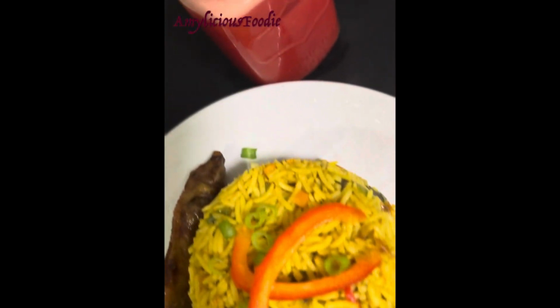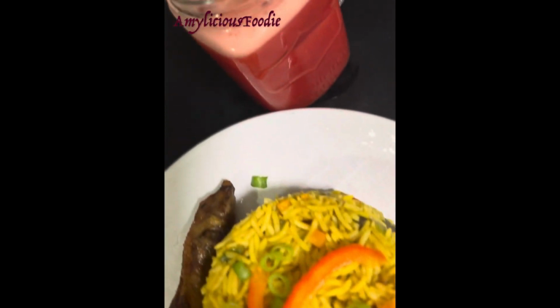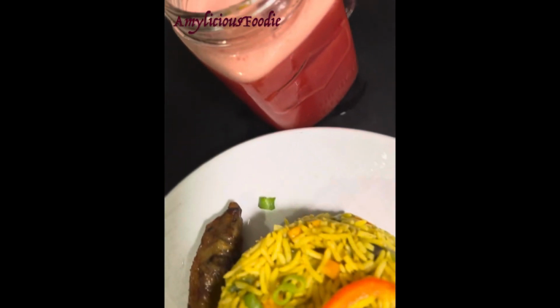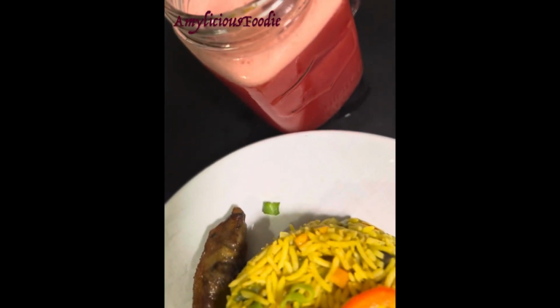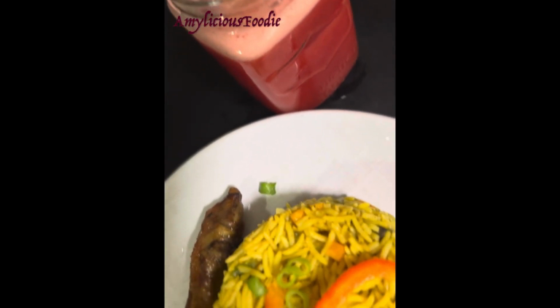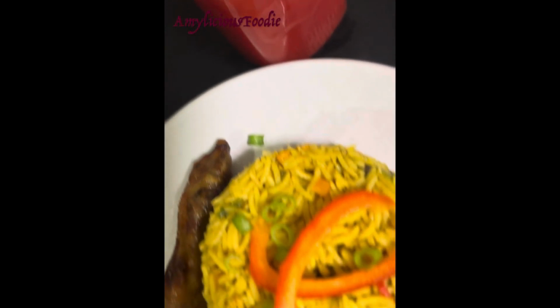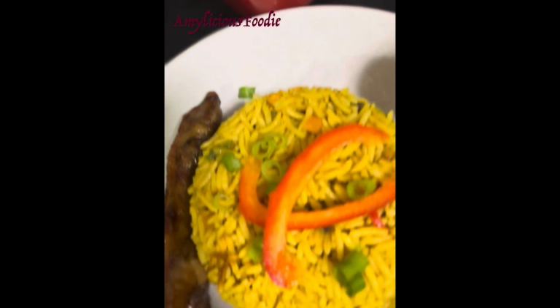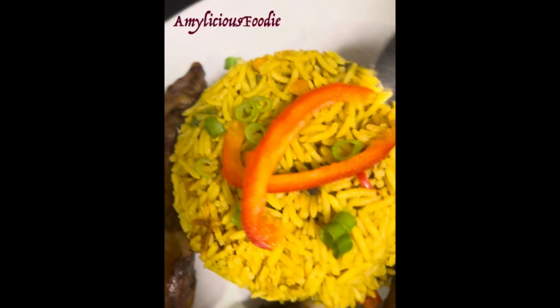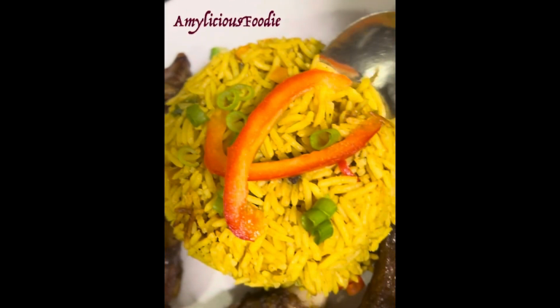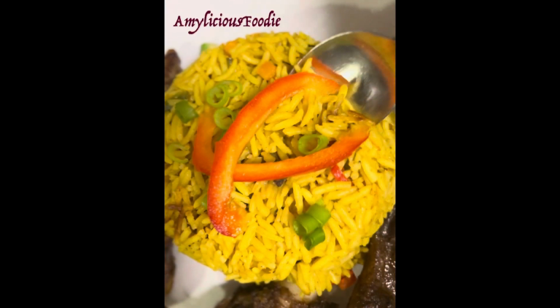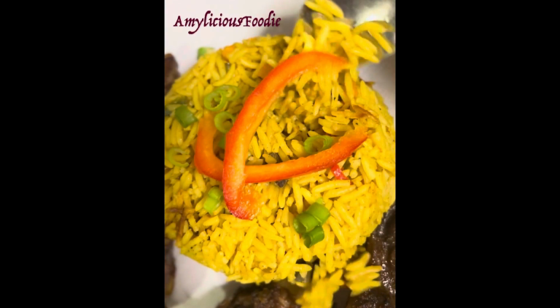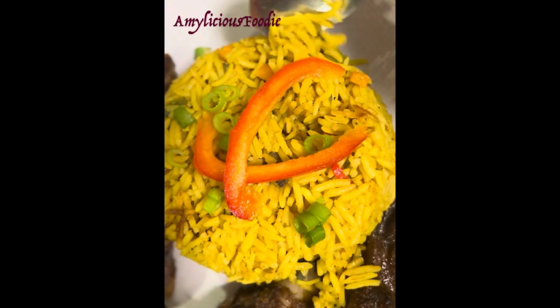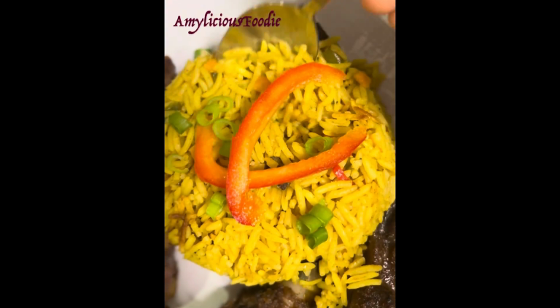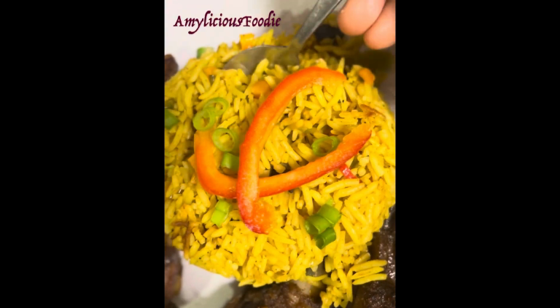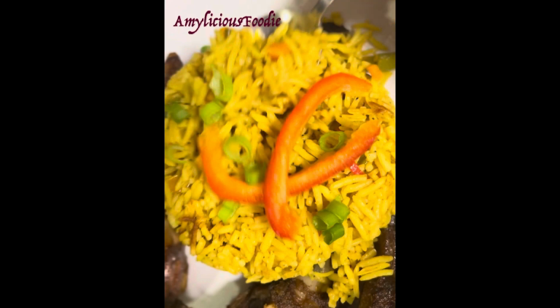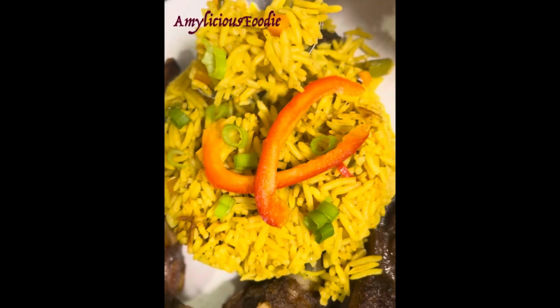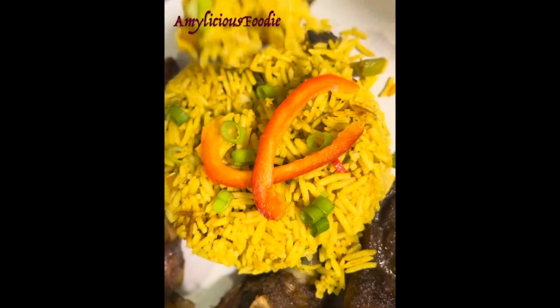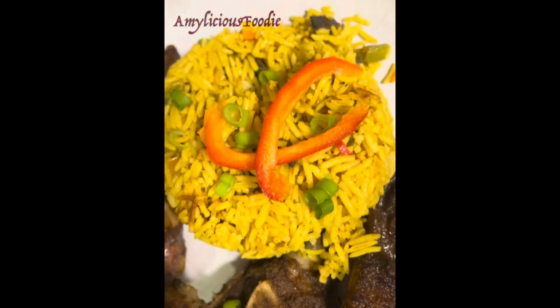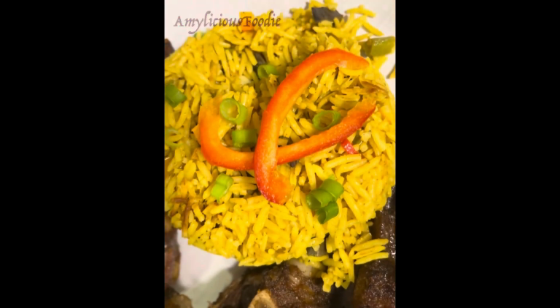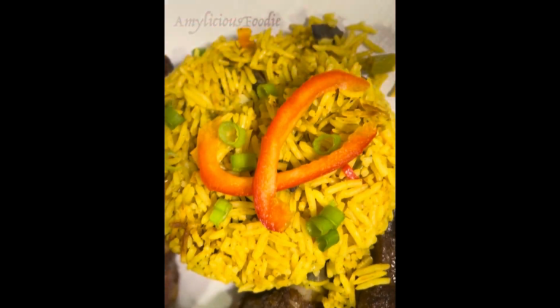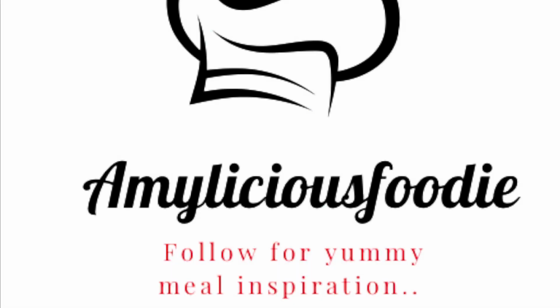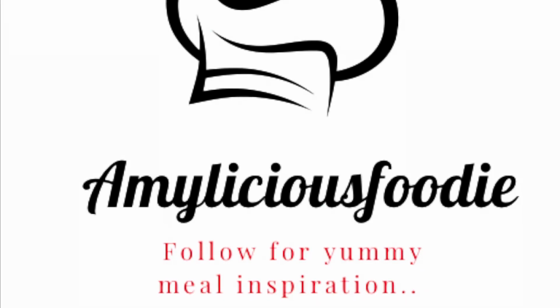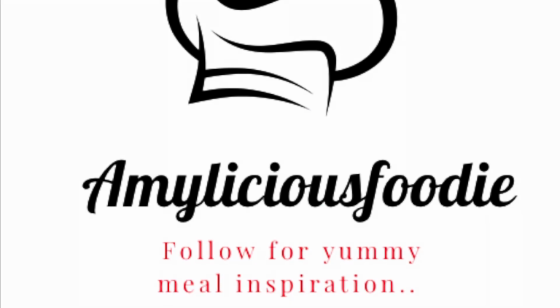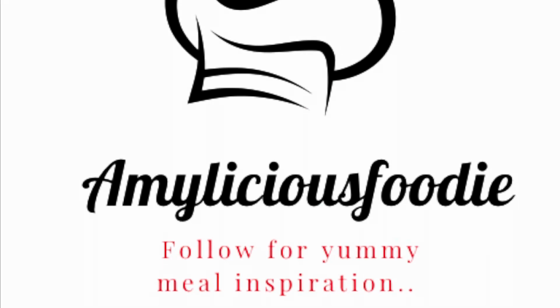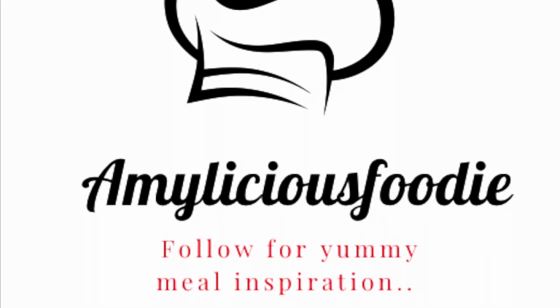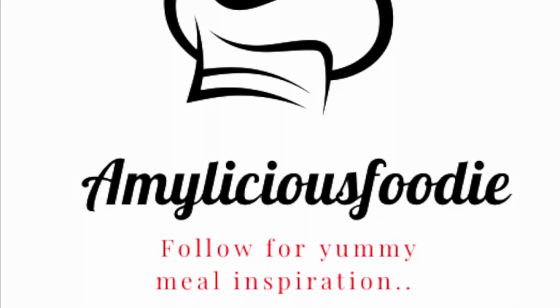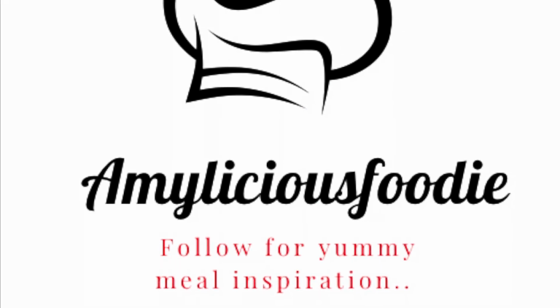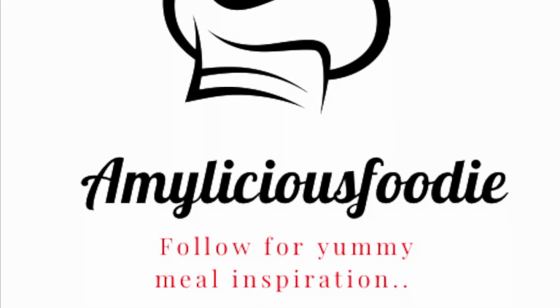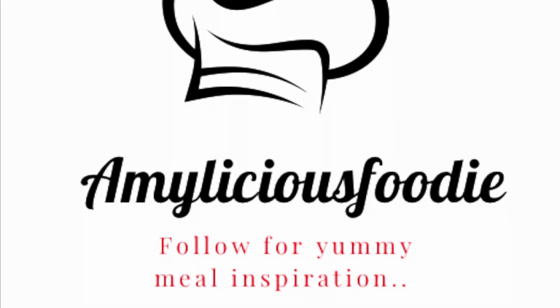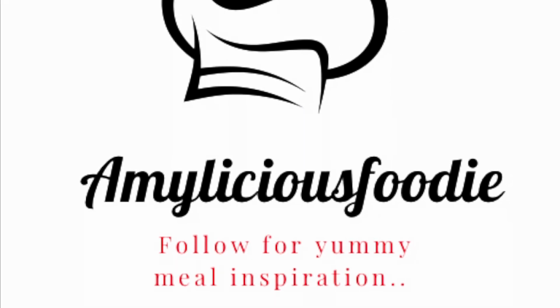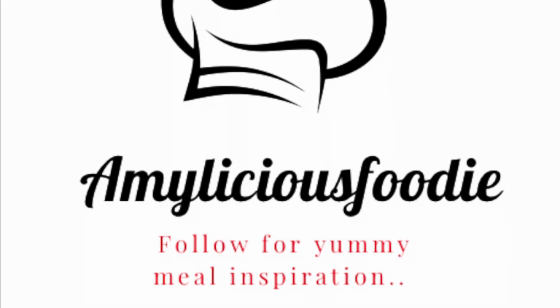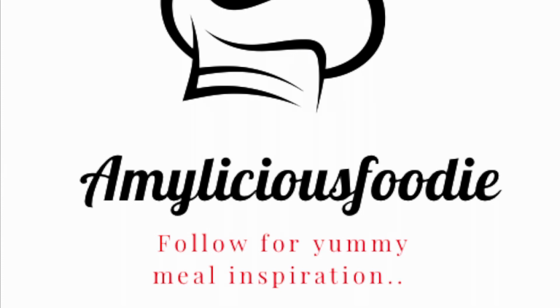Enjoy! Please follow my channel, like the video, and share with your friends. I appreciate you being here — bye bye!